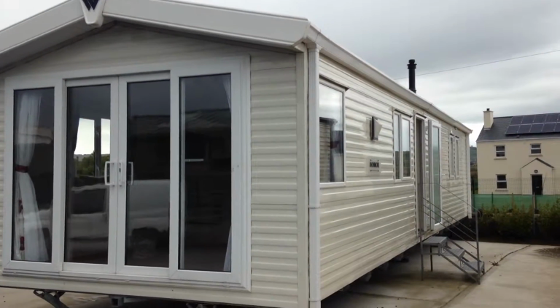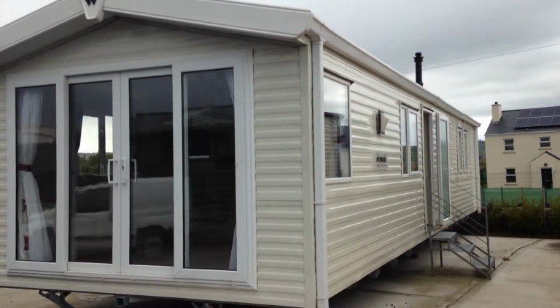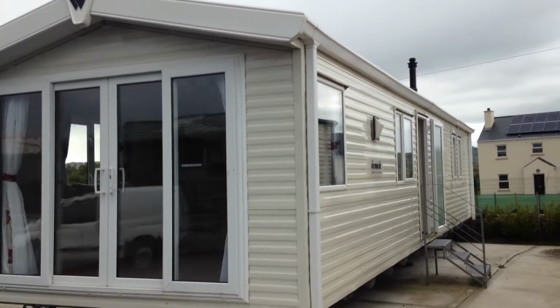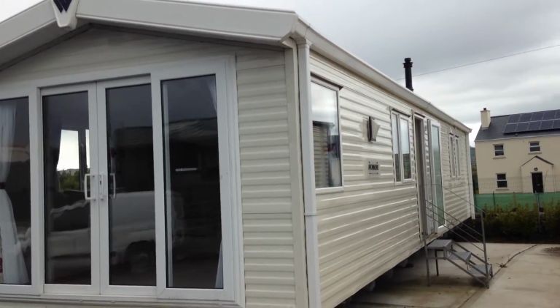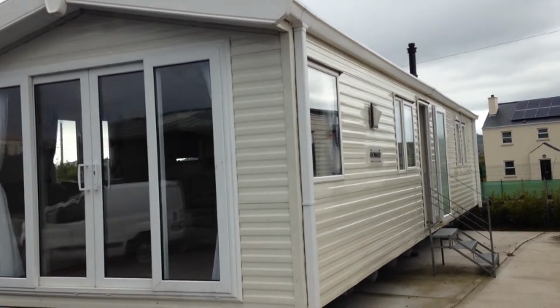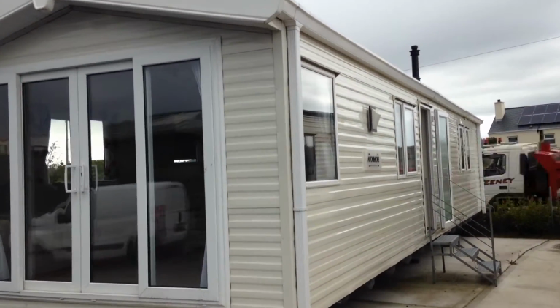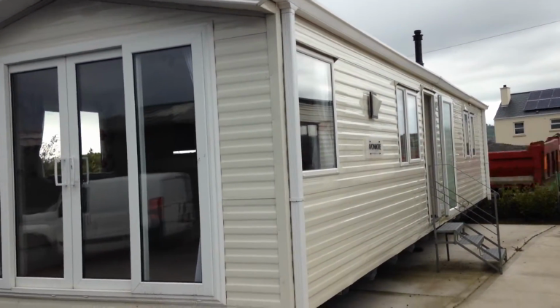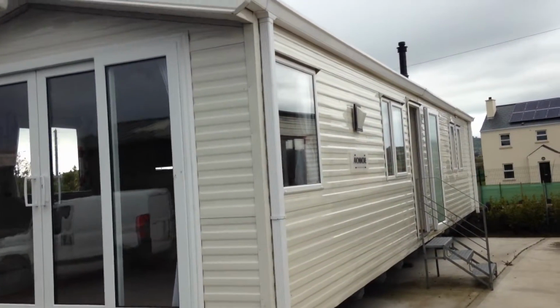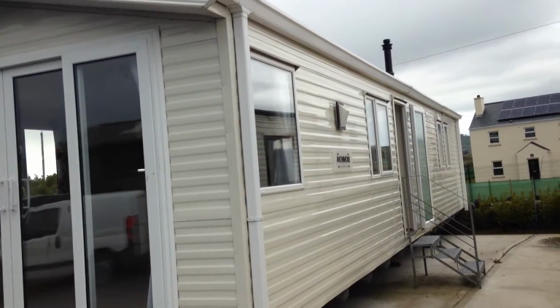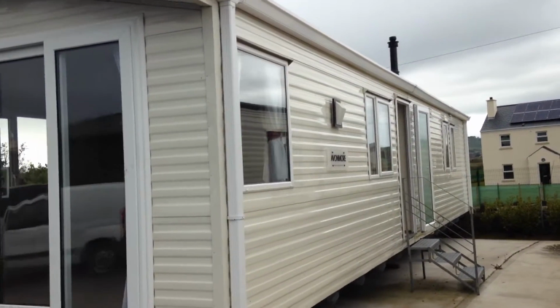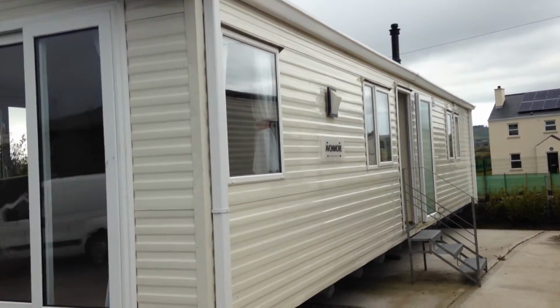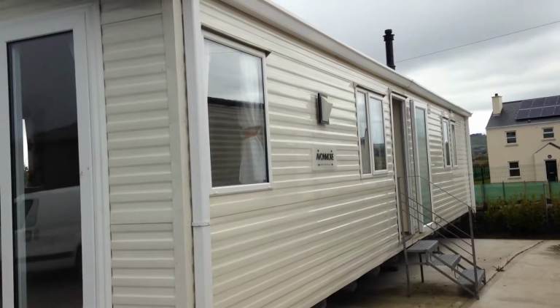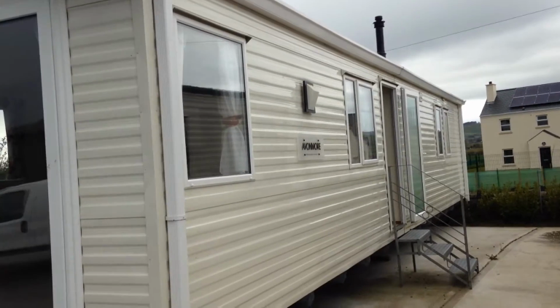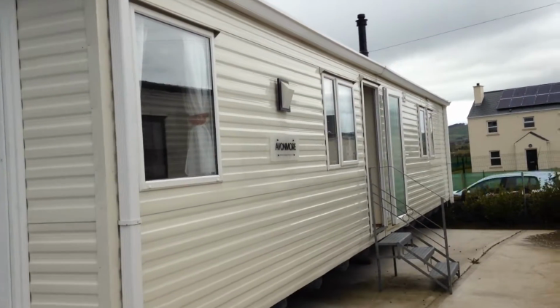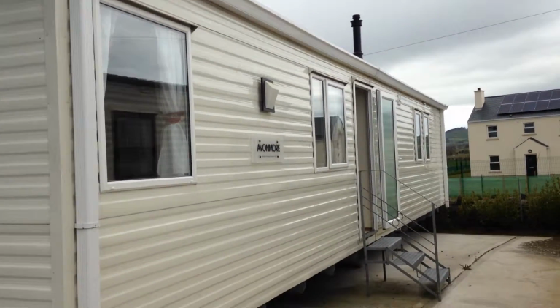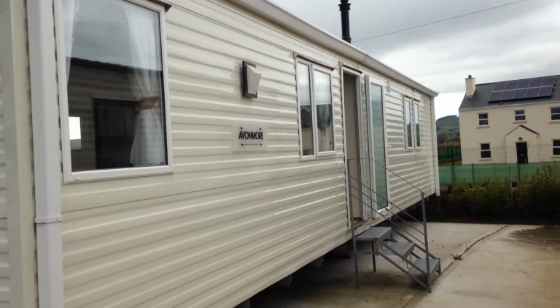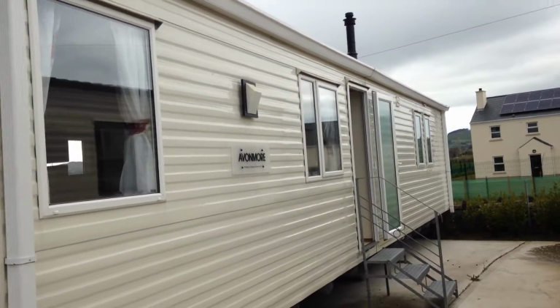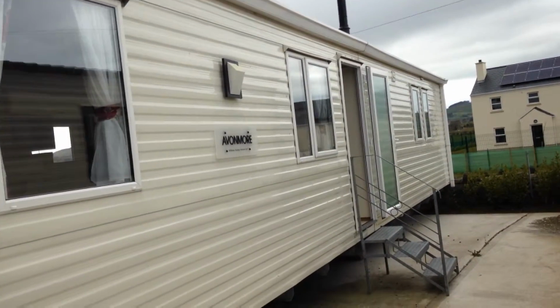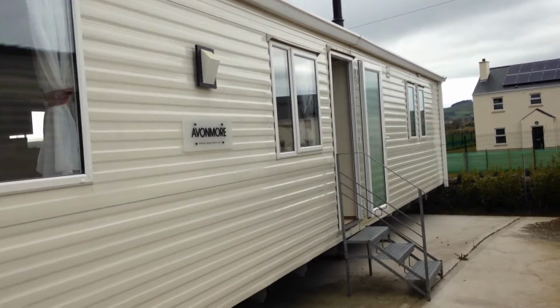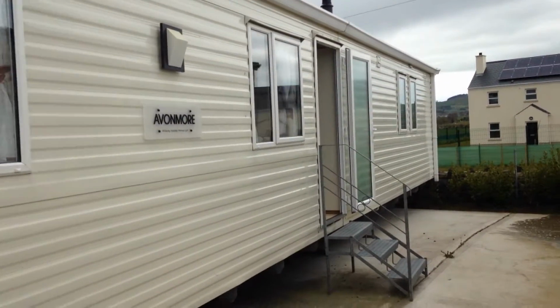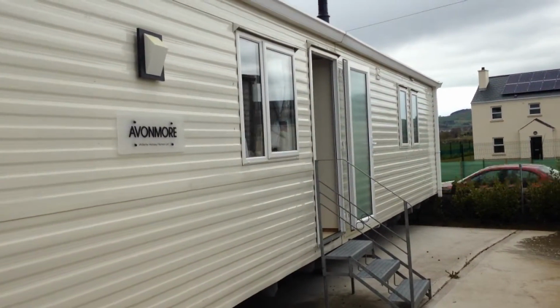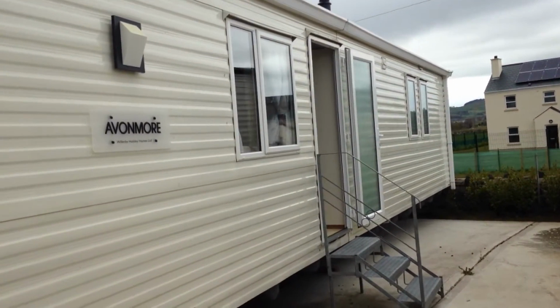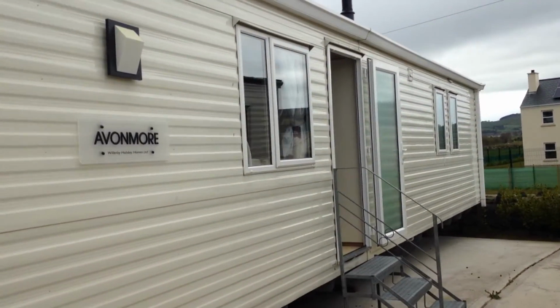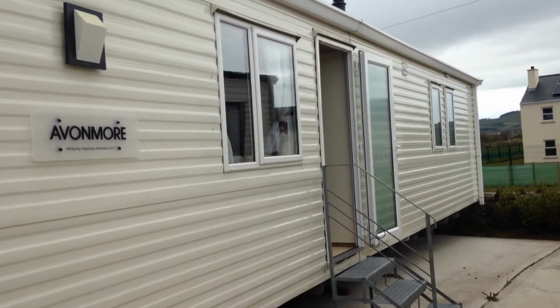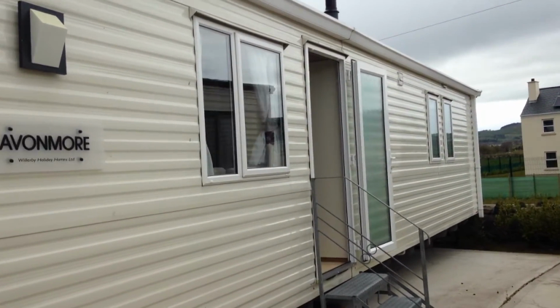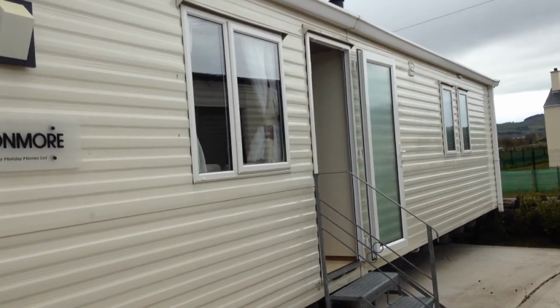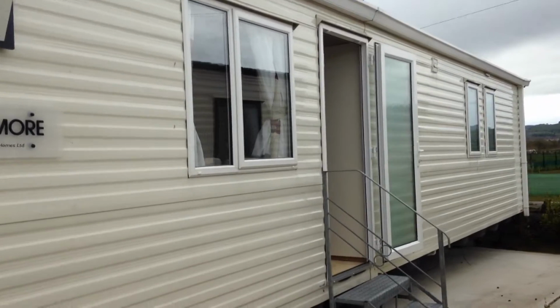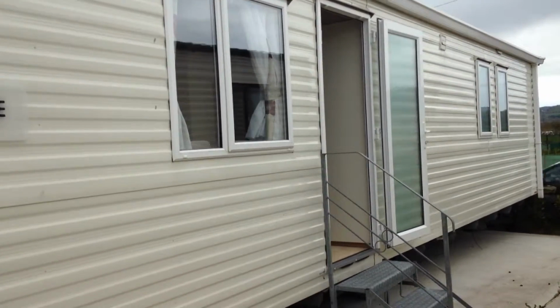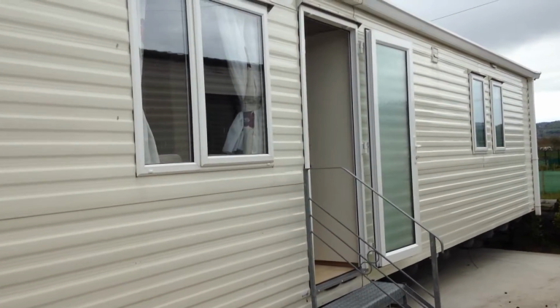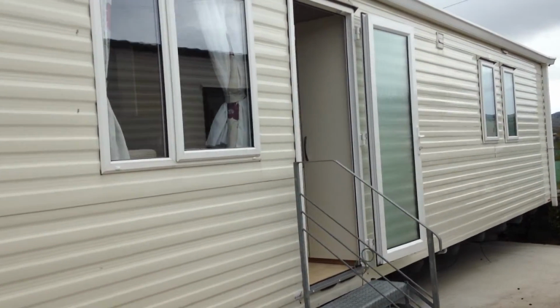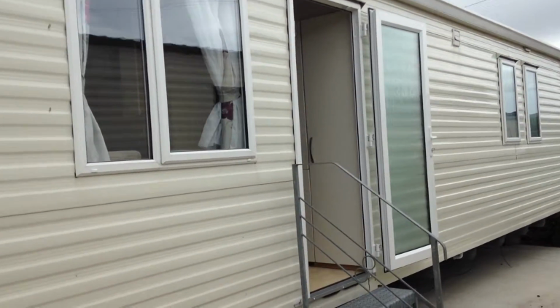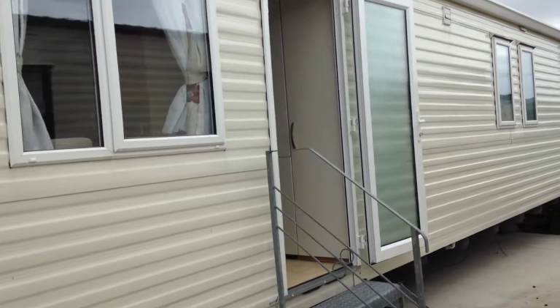Willoughby Avonmore, a new arrival to Wornview Harham Park. It's a holiday home that supports double glazing and central heating throughout.